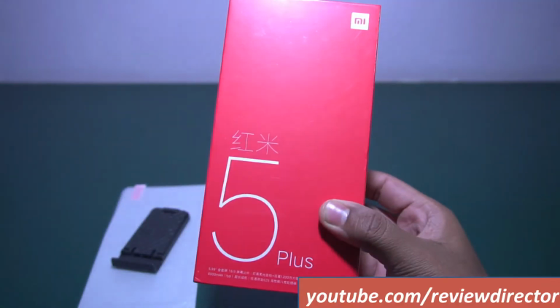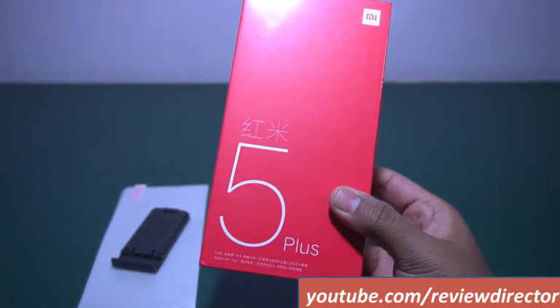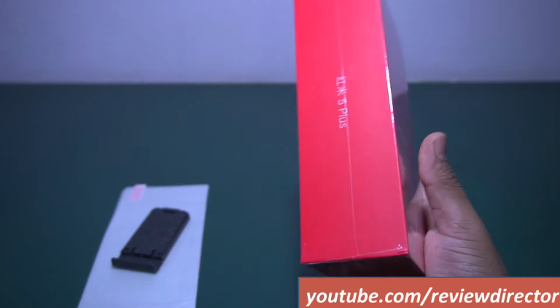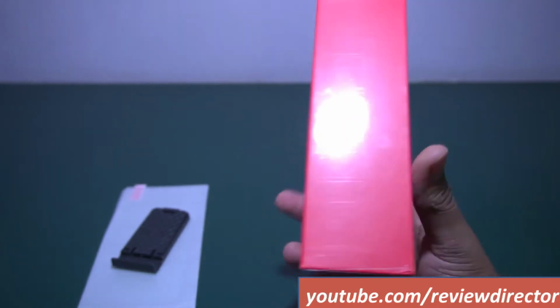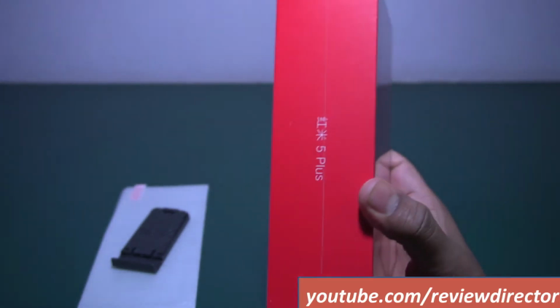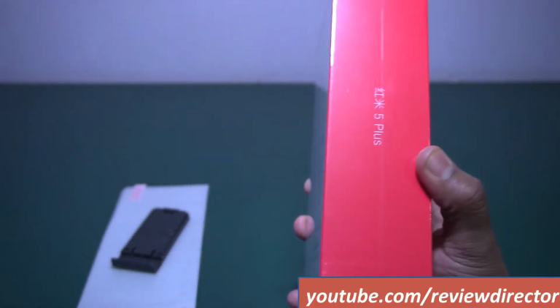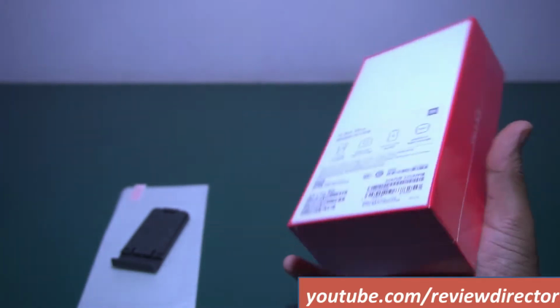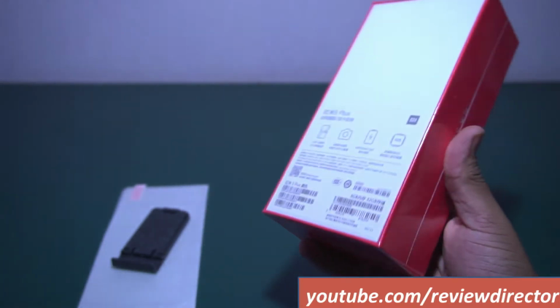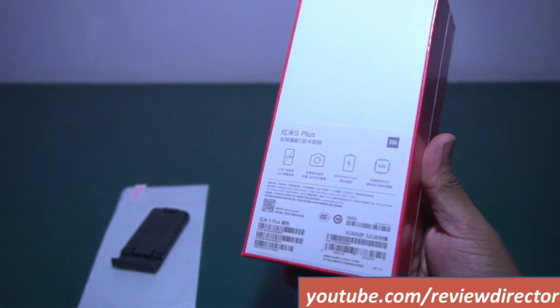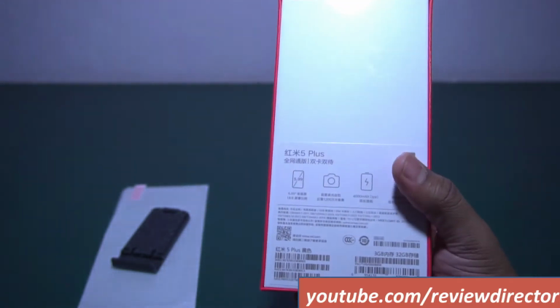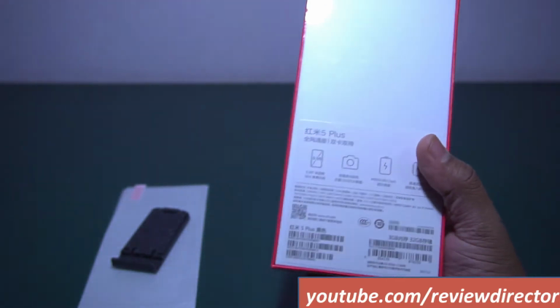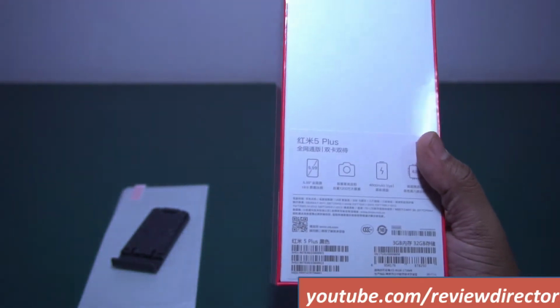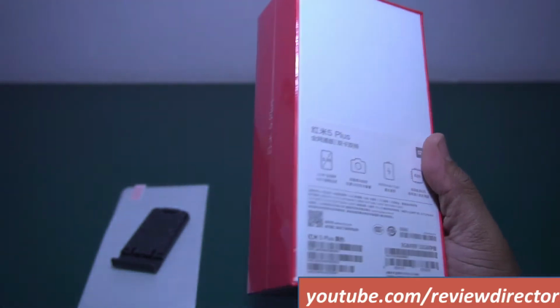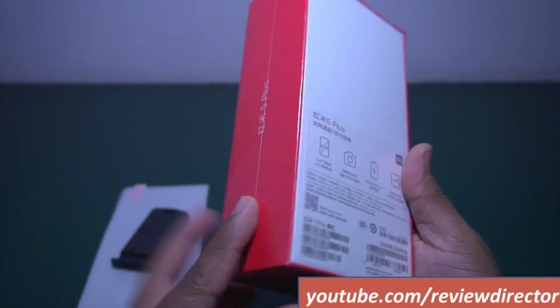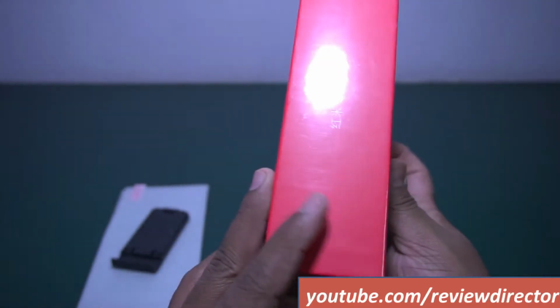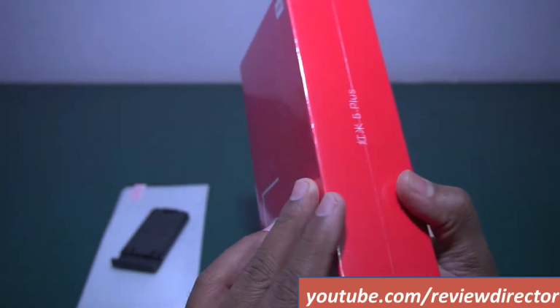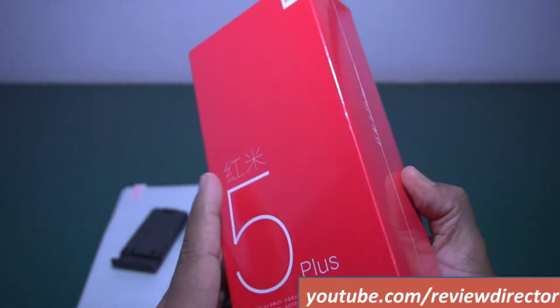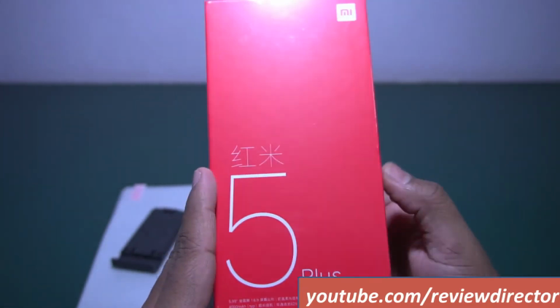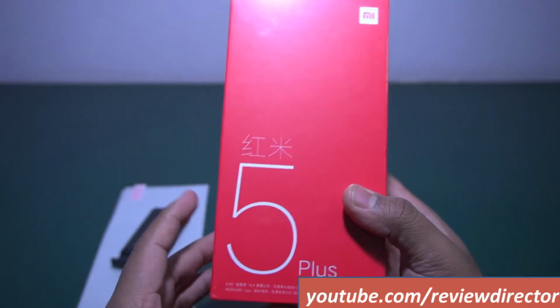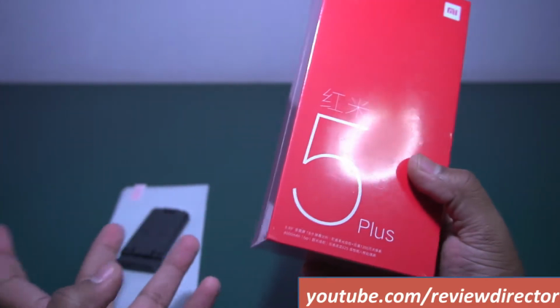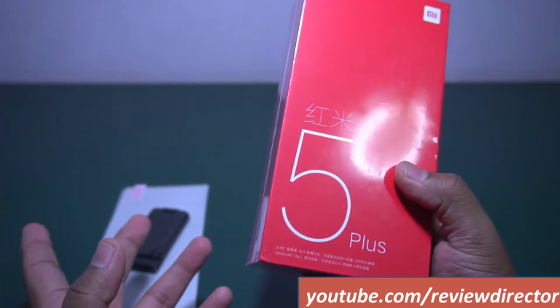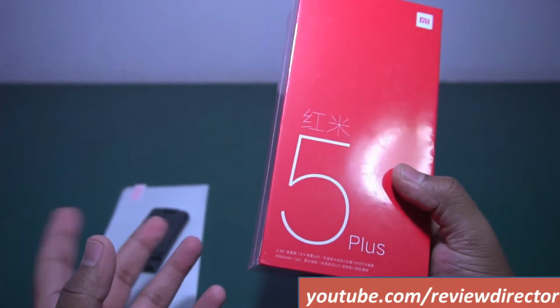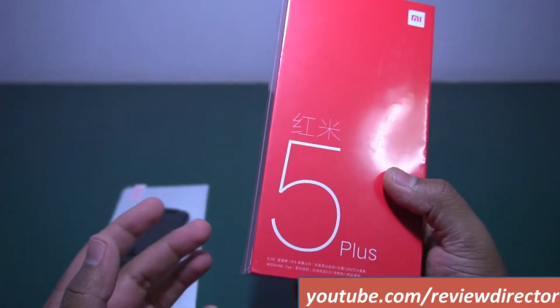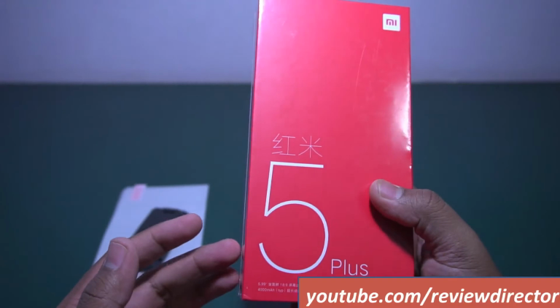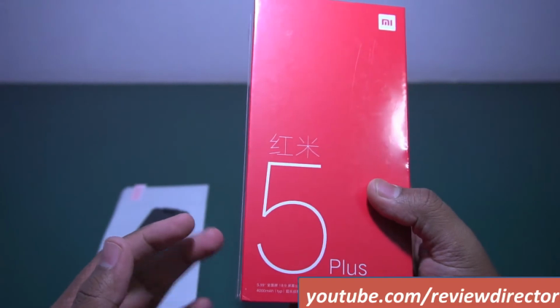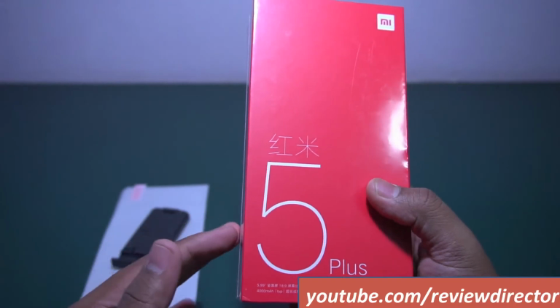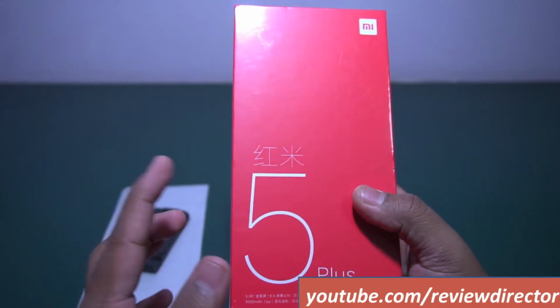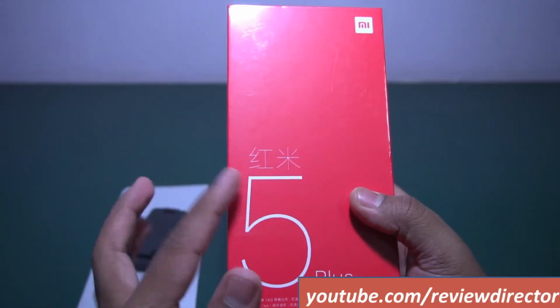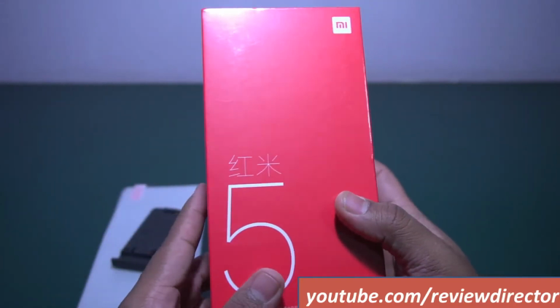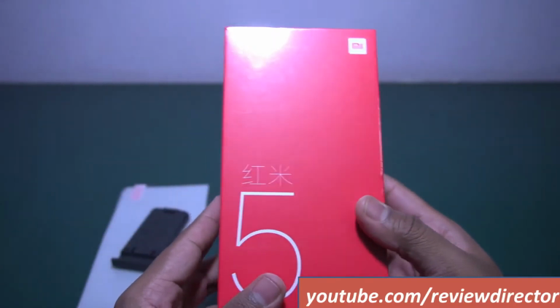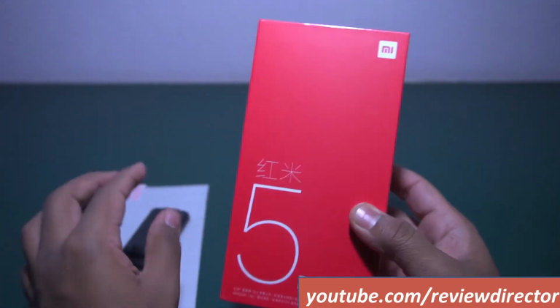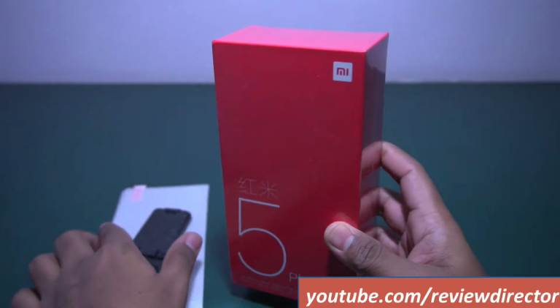This is the Redmi 5 Plus. Actually this is the Chinese variant, and most probably the ROM is also the Chinese one. I will need to flash the global ROM later, and I will show you a dedicated video on how to flash a global ROM on a Chinese handset.